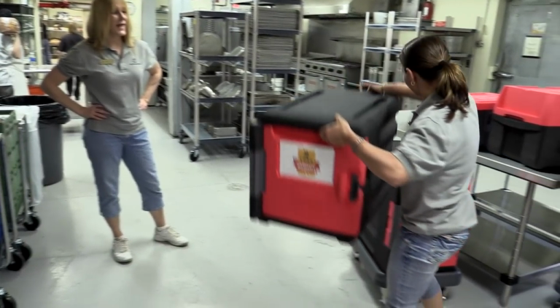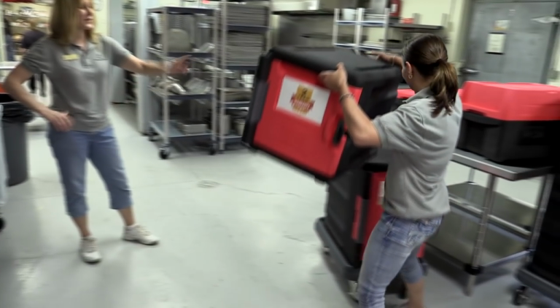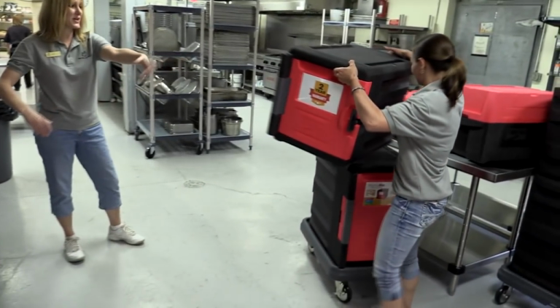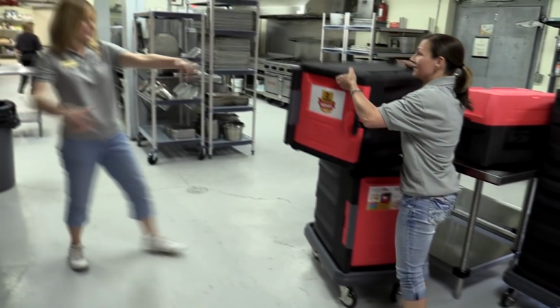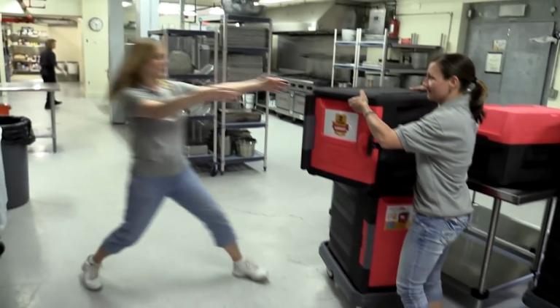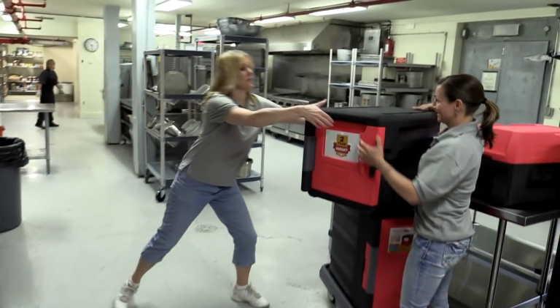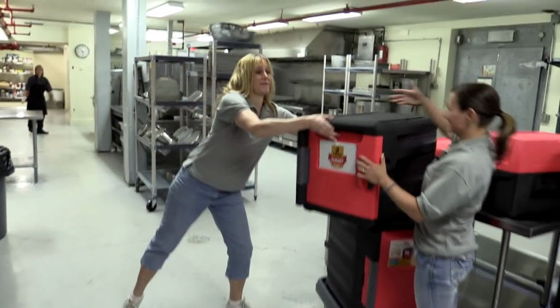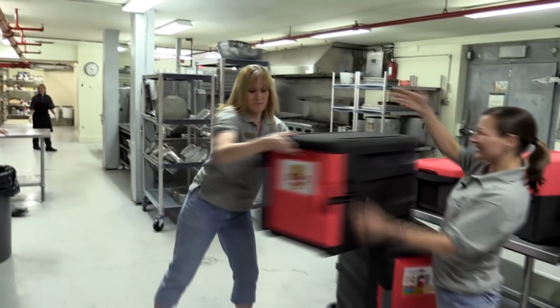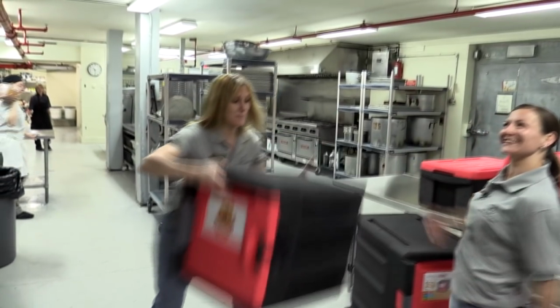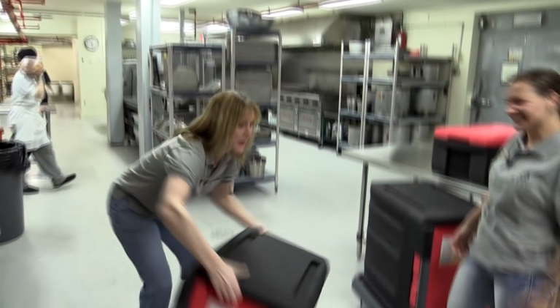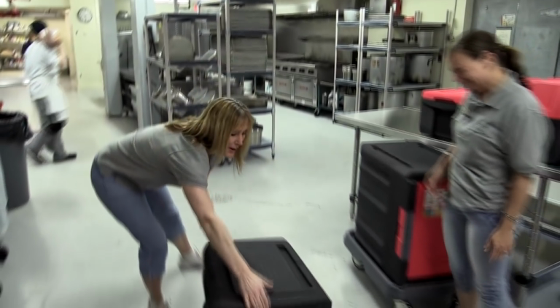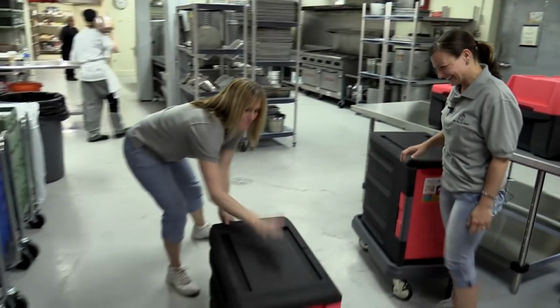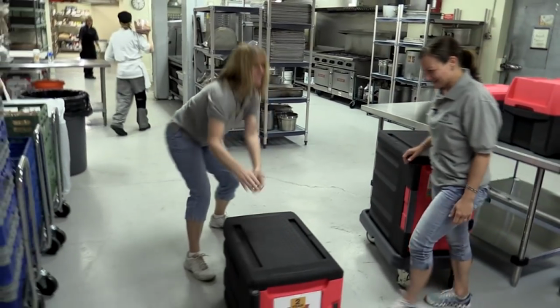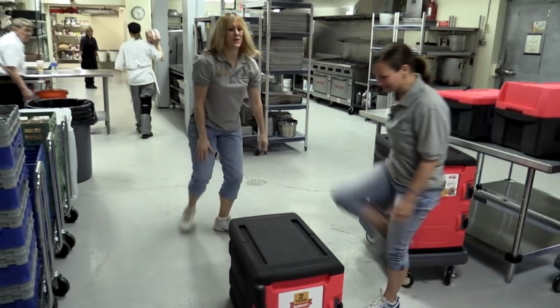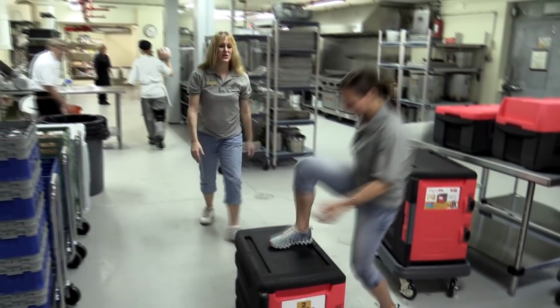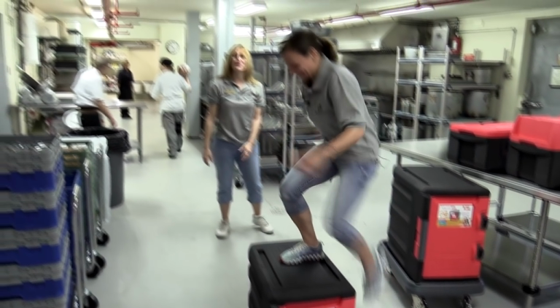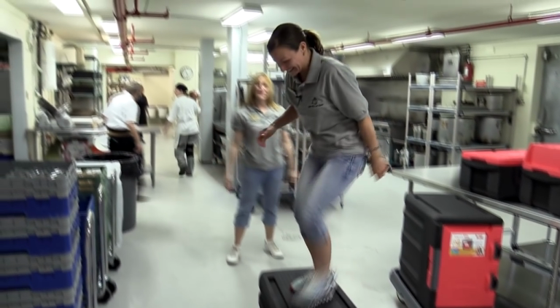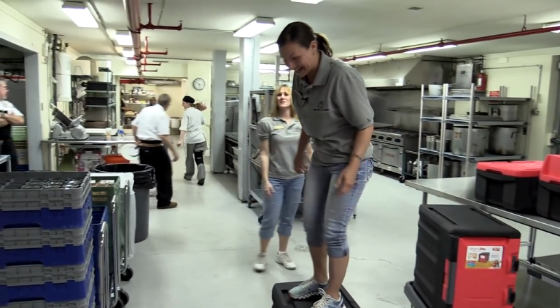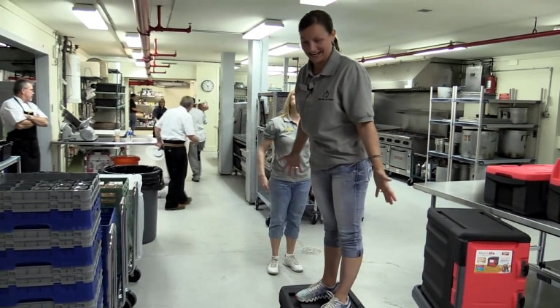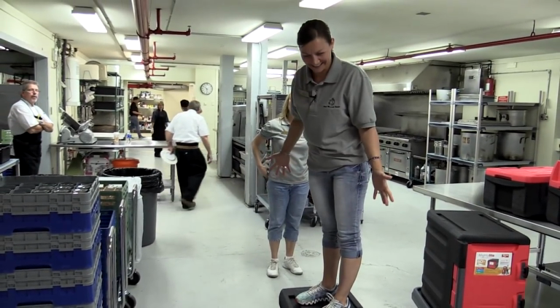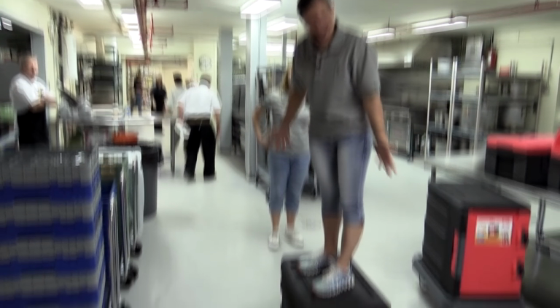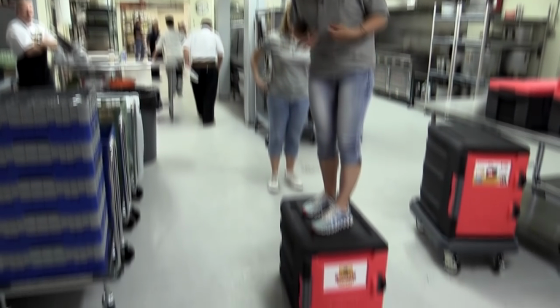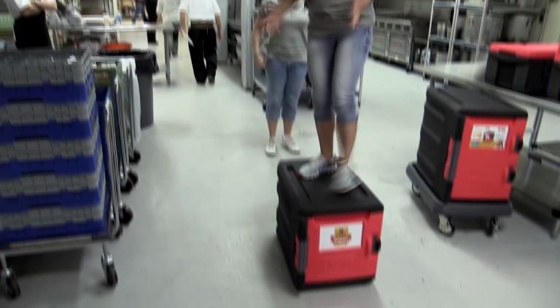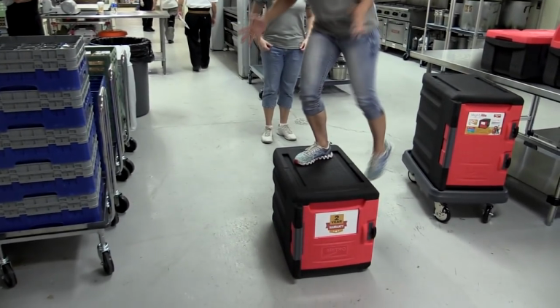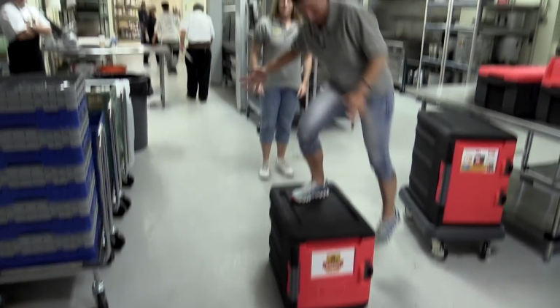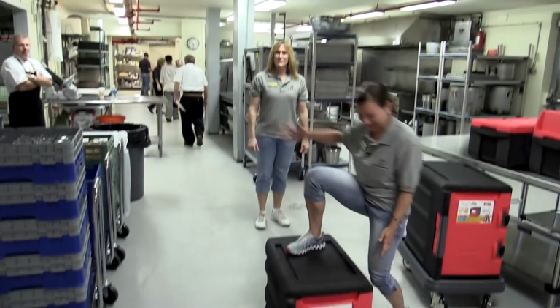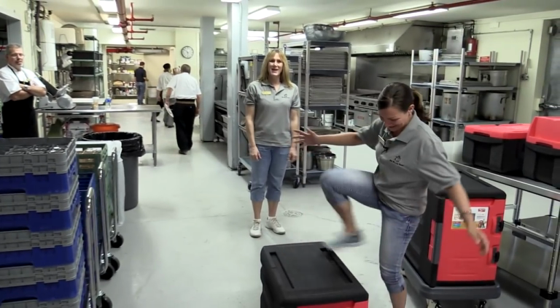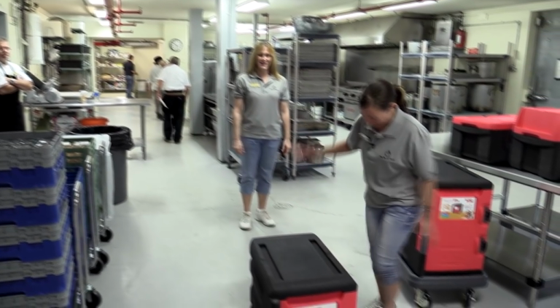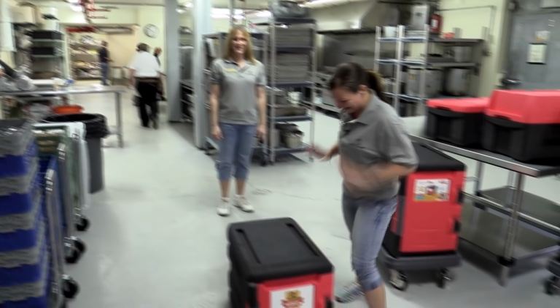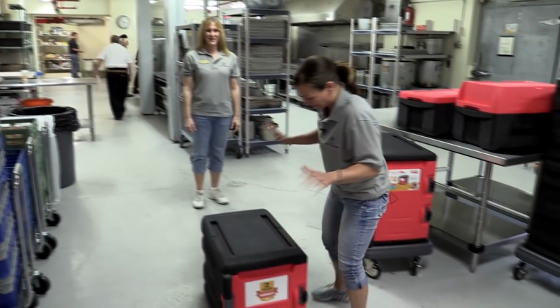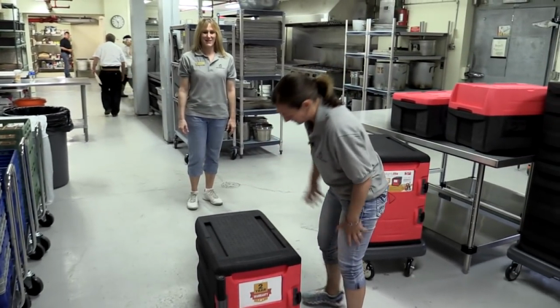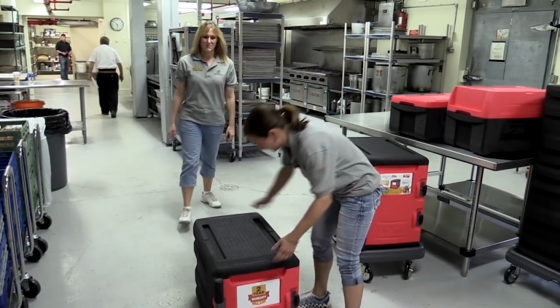You can literally stand on it. Look, I'm so impressed by this. I'm just so blown away.